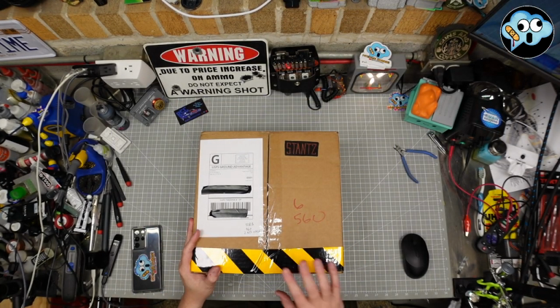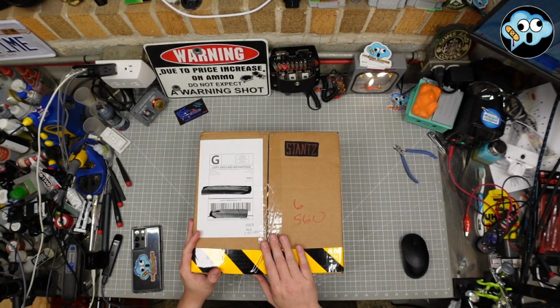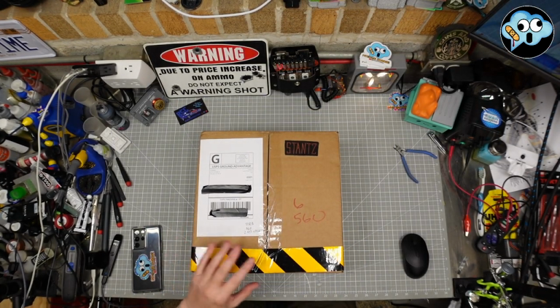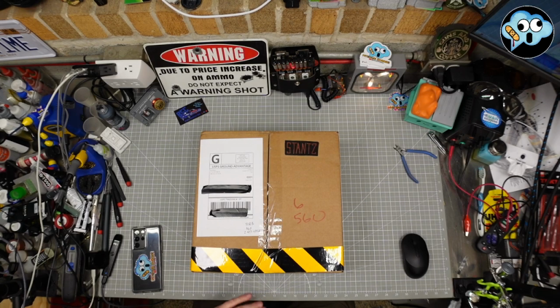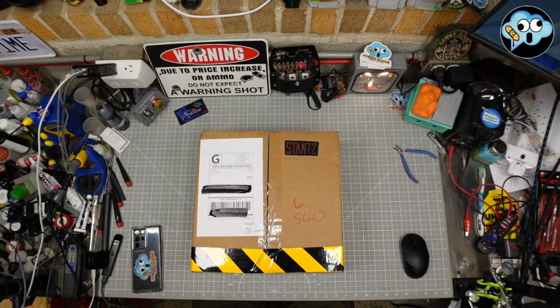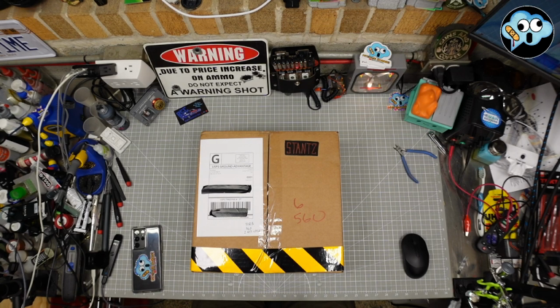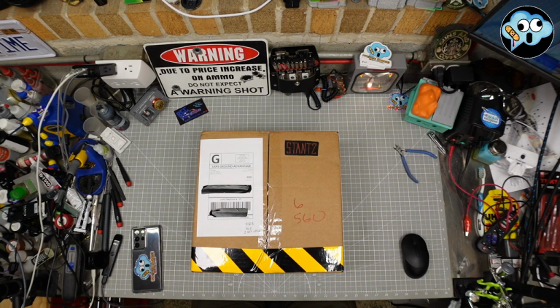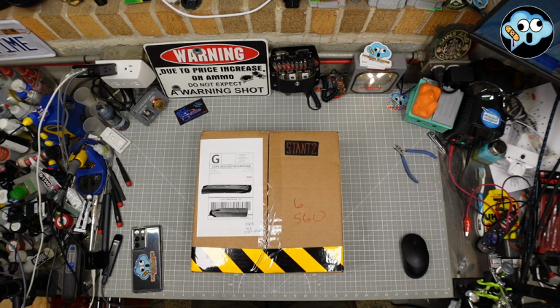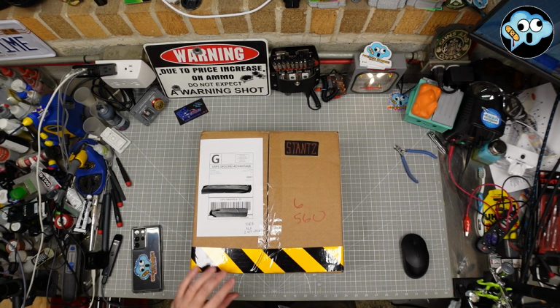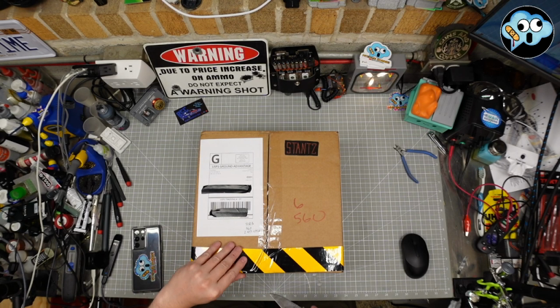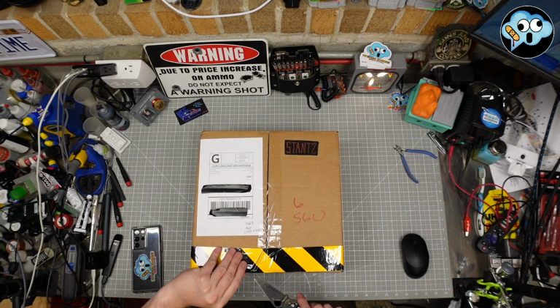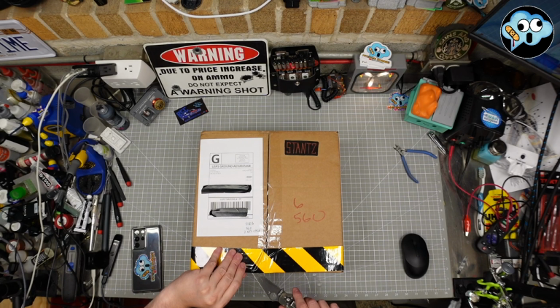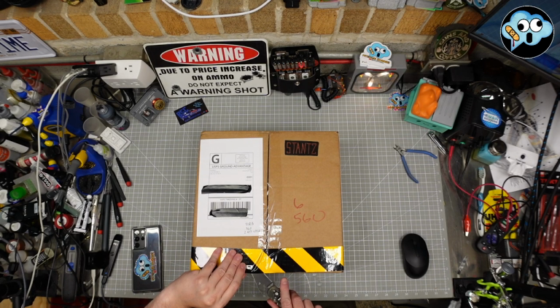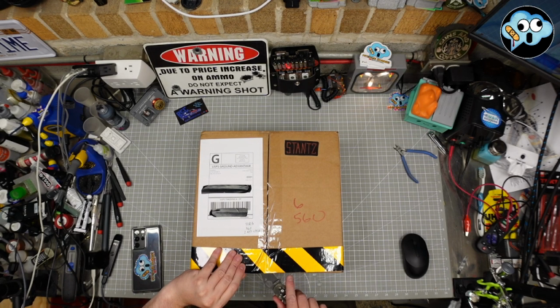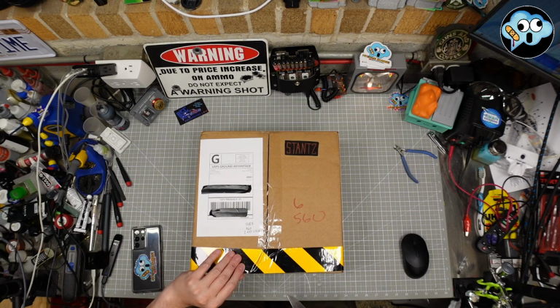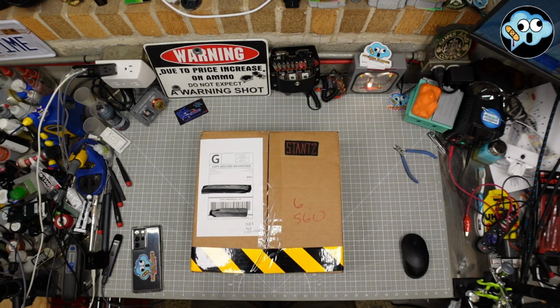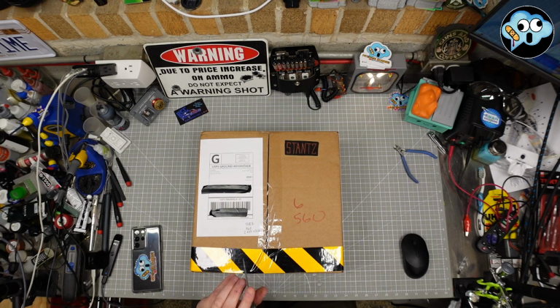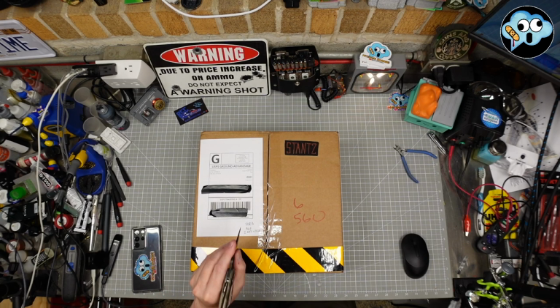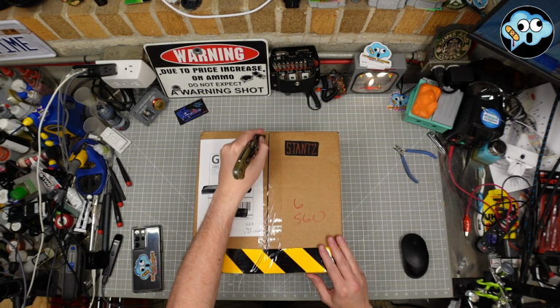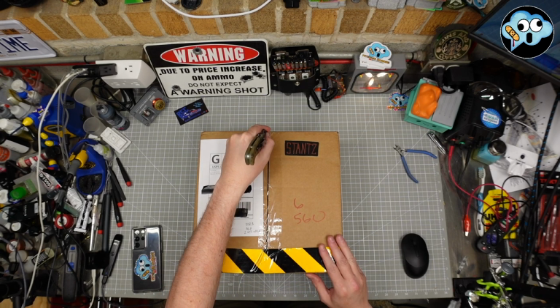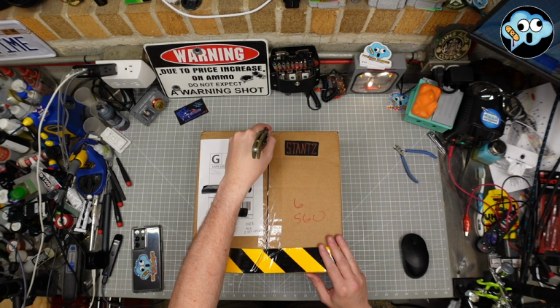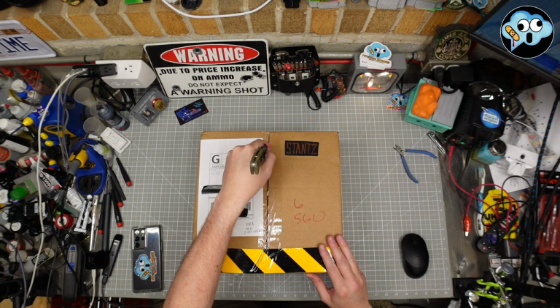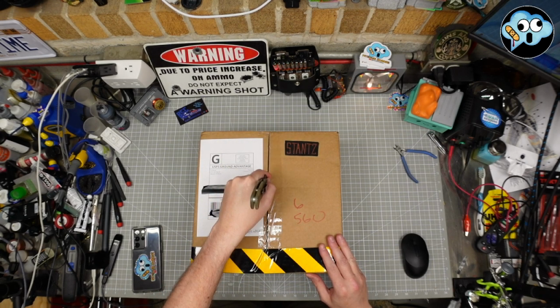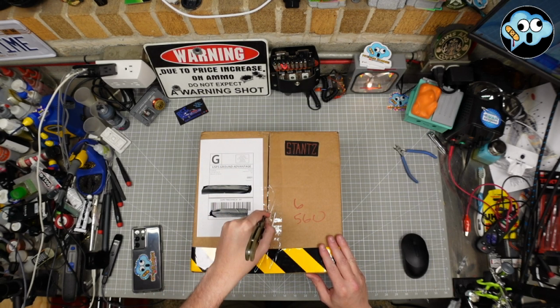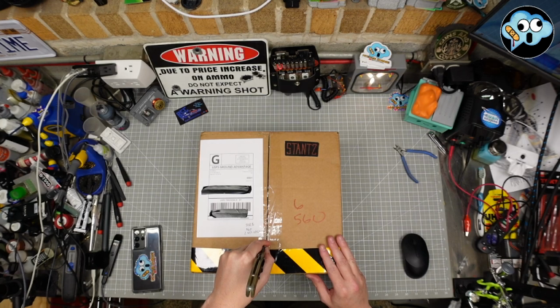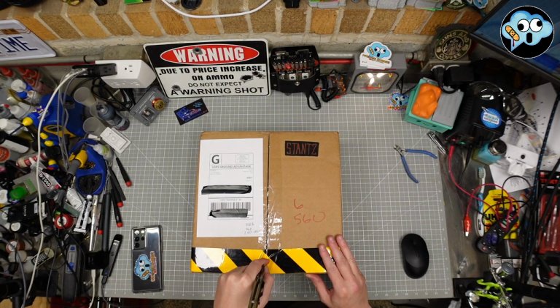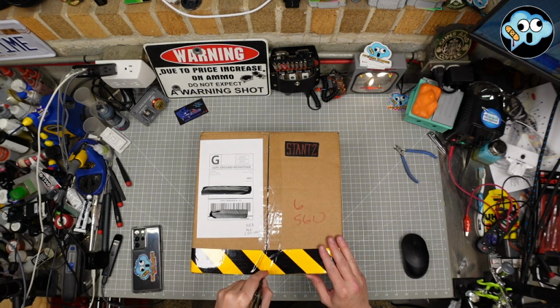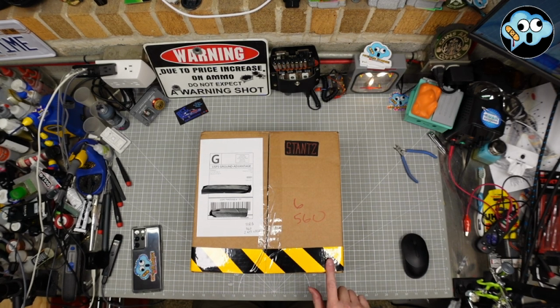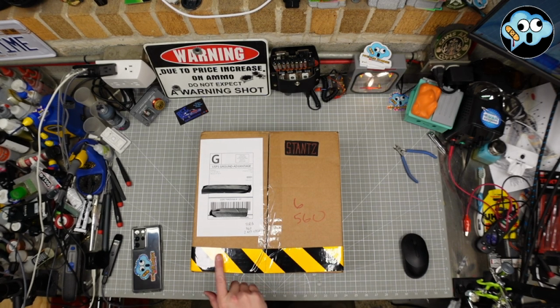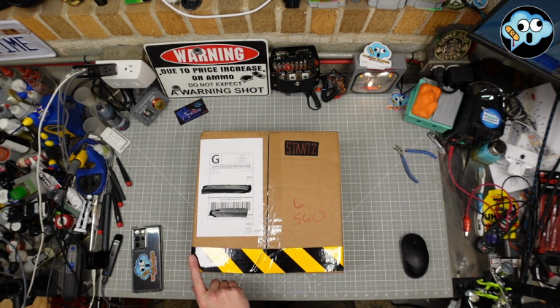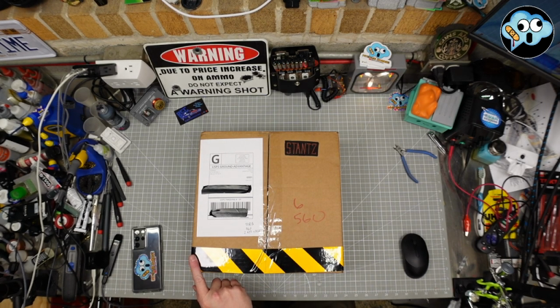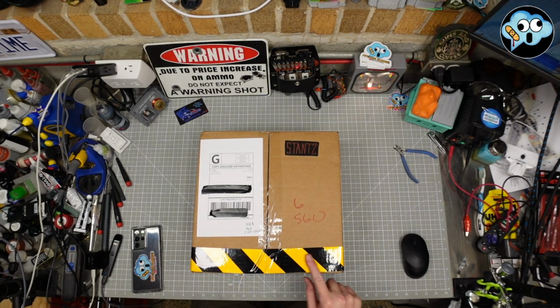If anyone doesn't know what this is, it's their brand new, highly accurate Ghostbusters flight suit. I'm going to be very careful because there is cloth and stuff in here. I love the tape, by the way. Nice touch.